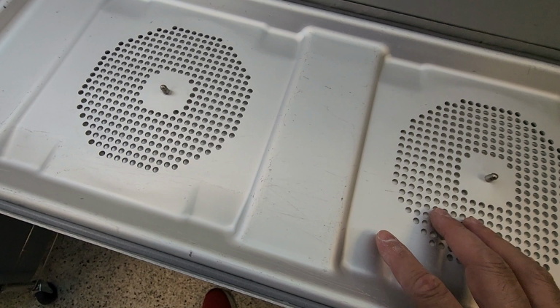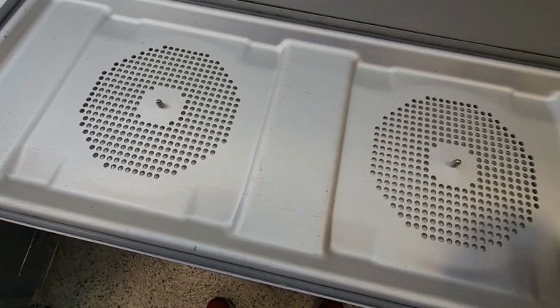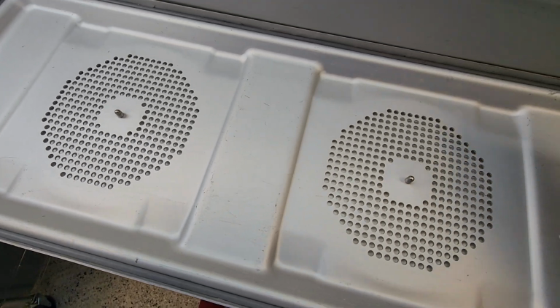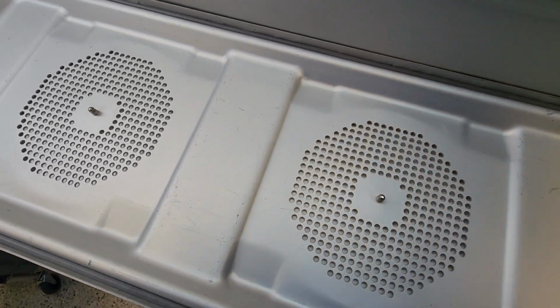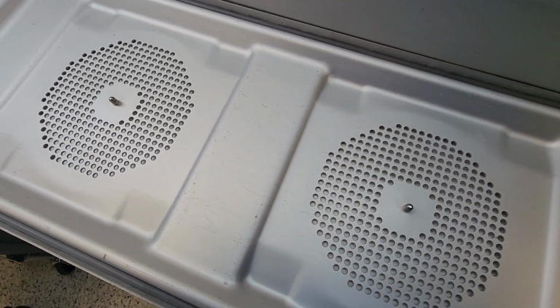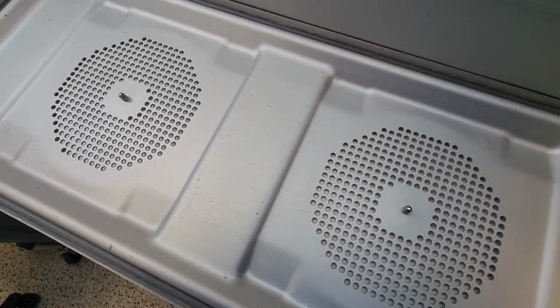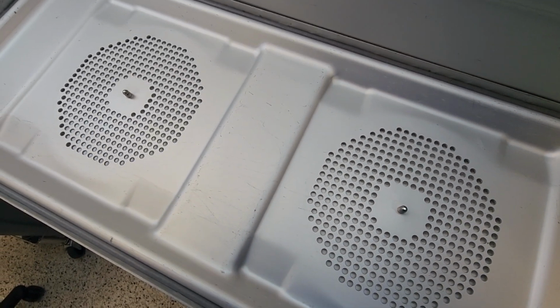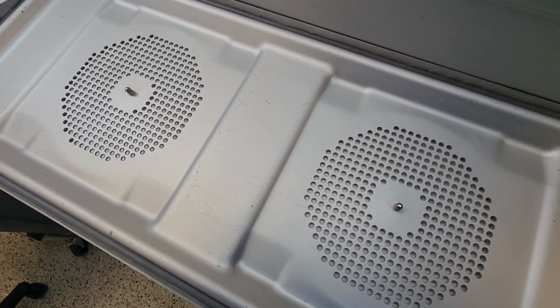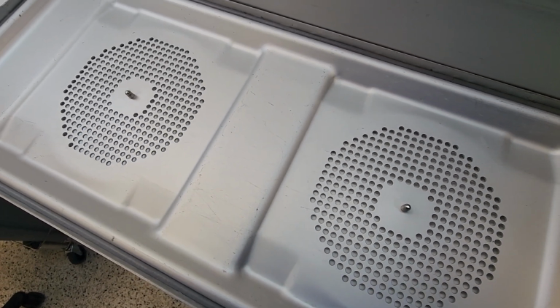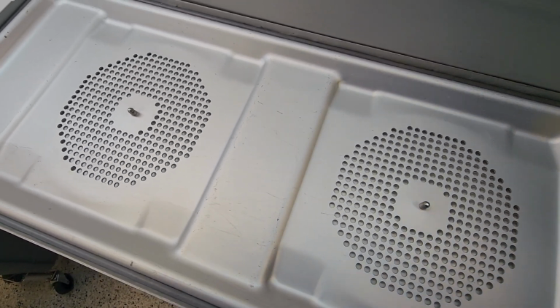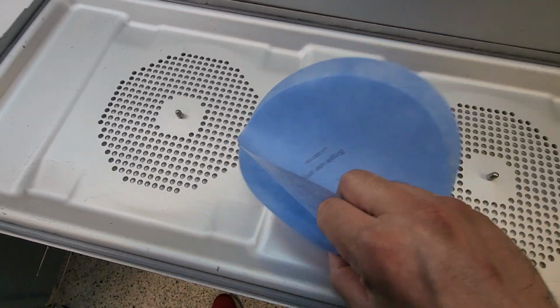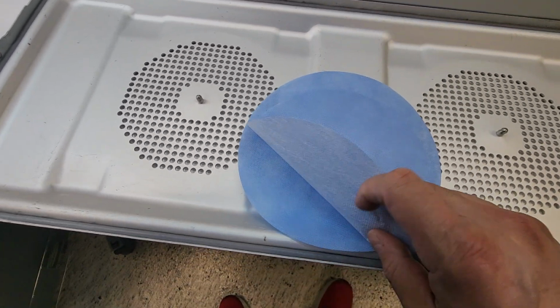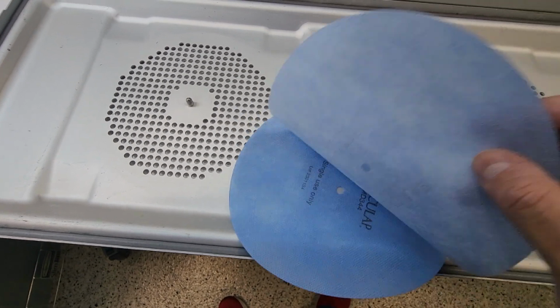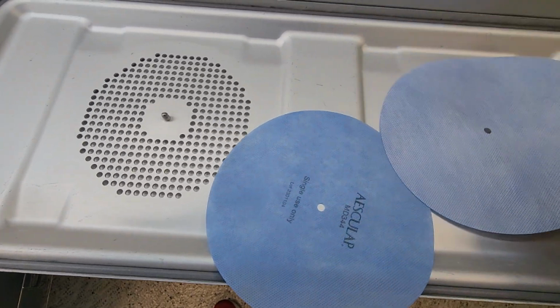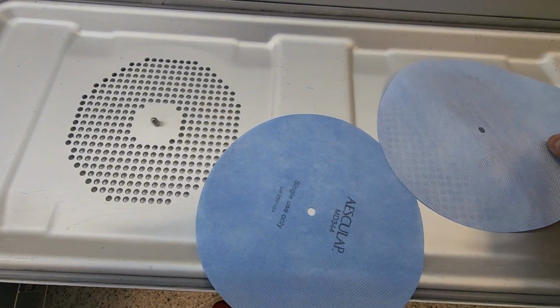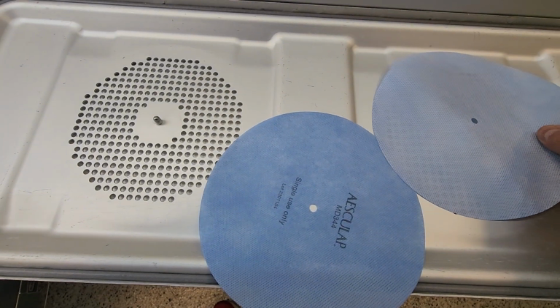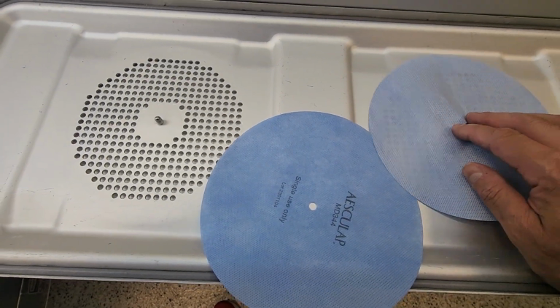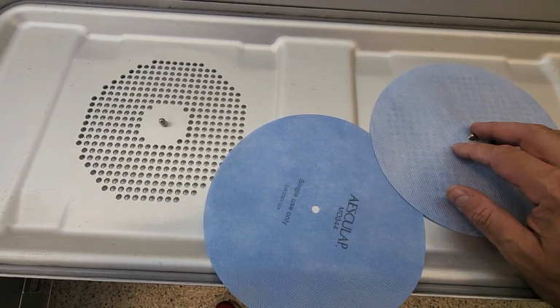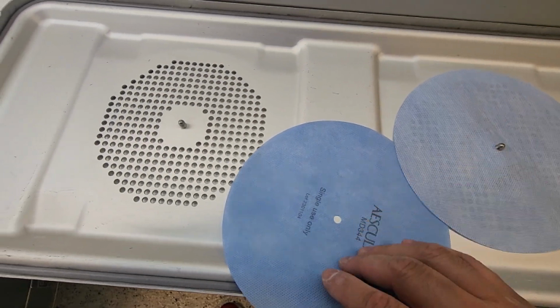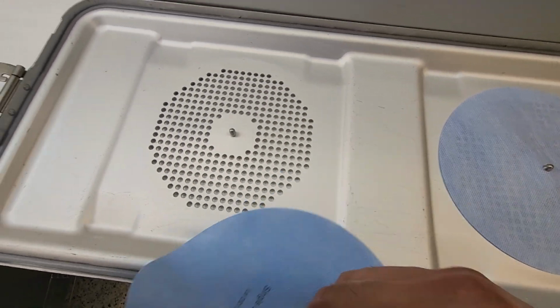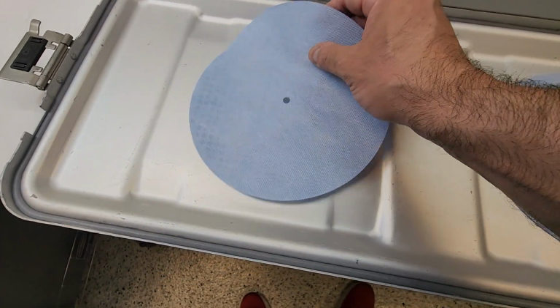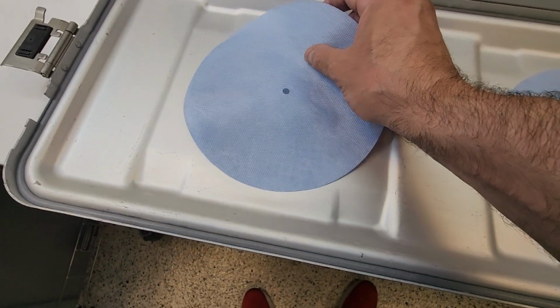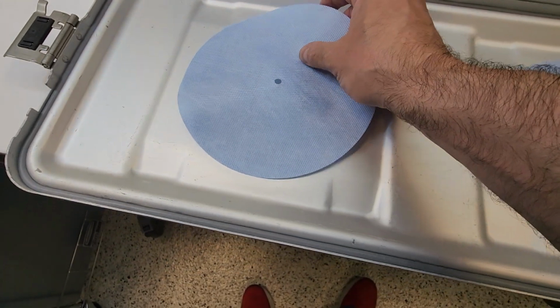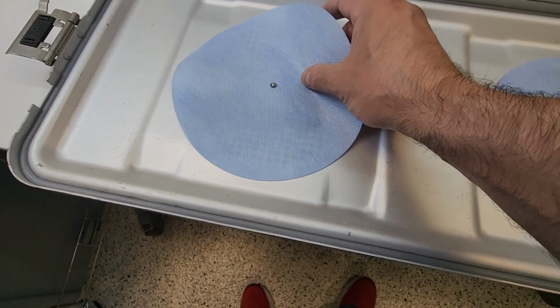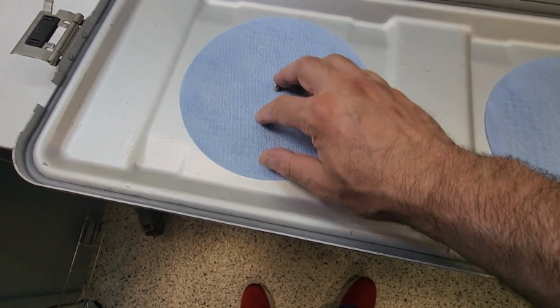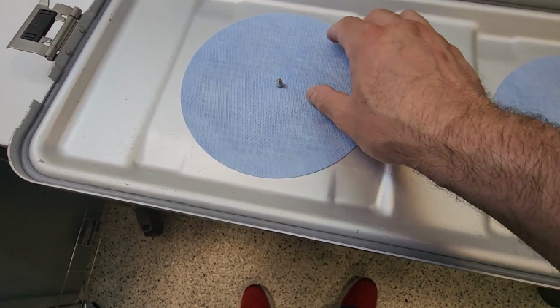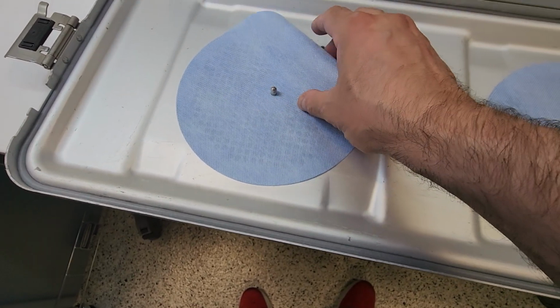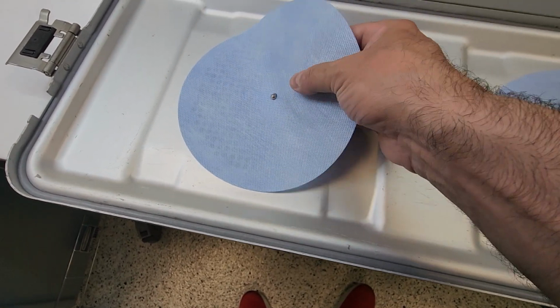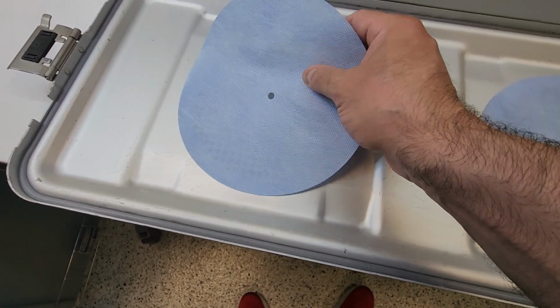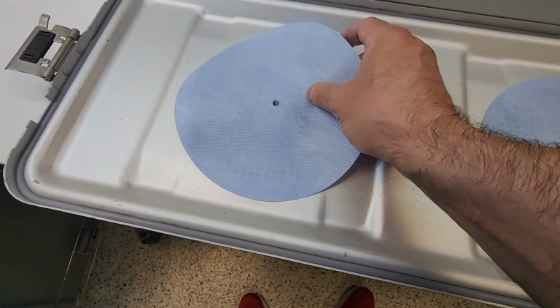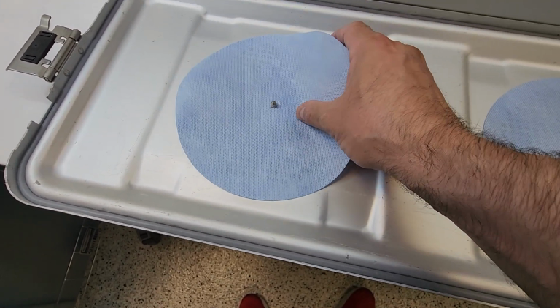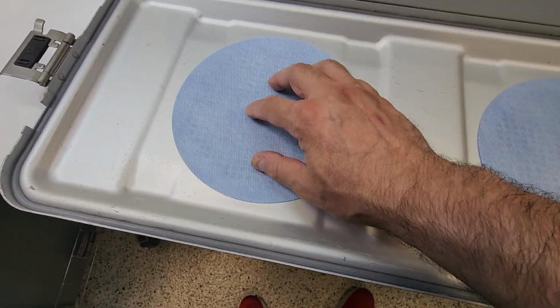Next are our filters. Ensure you are using the correct filters for the correct type of sterilization modality you are going to use. In this case, again, we are using pre-vacuum cycles. Always inspect your filters.